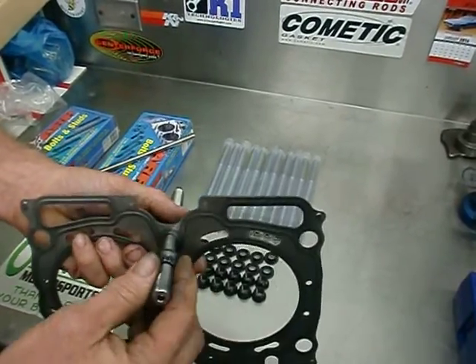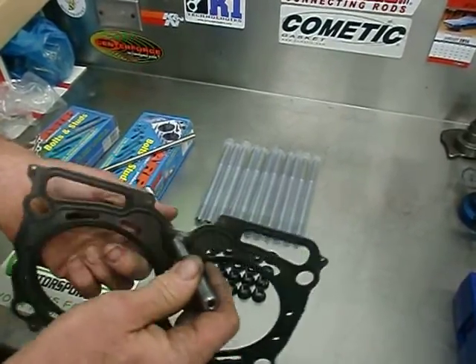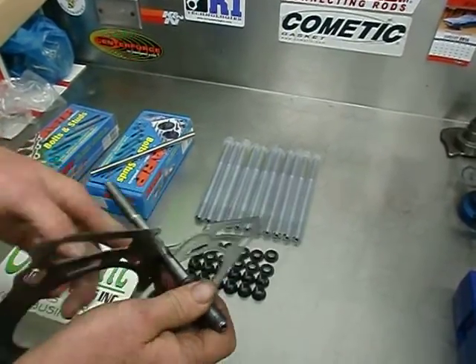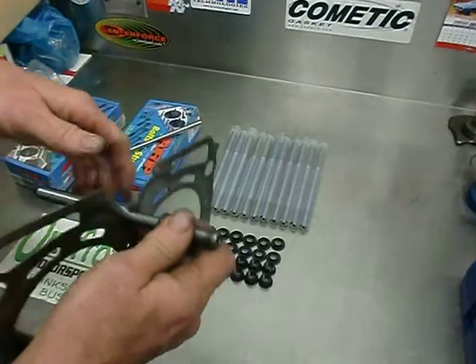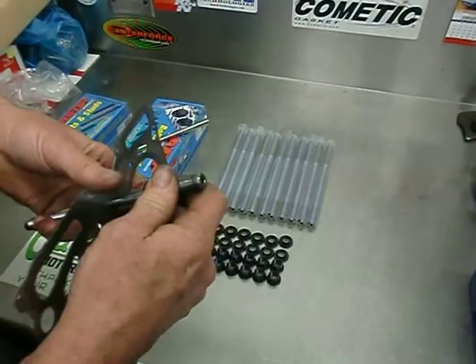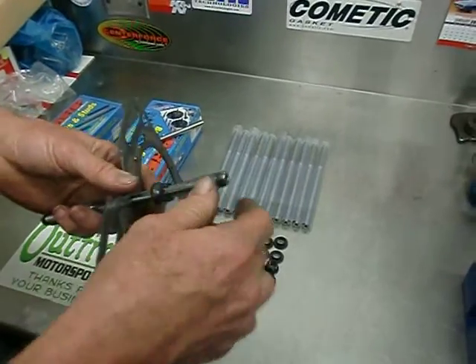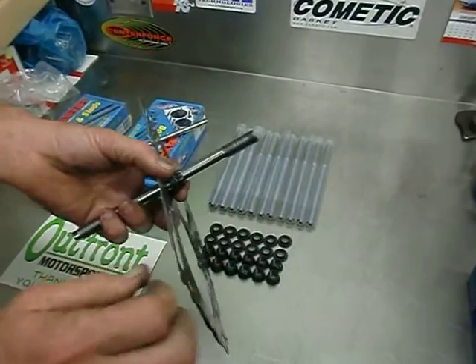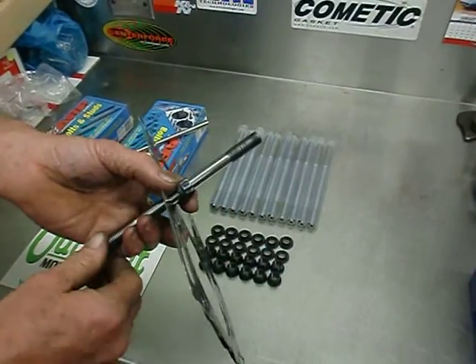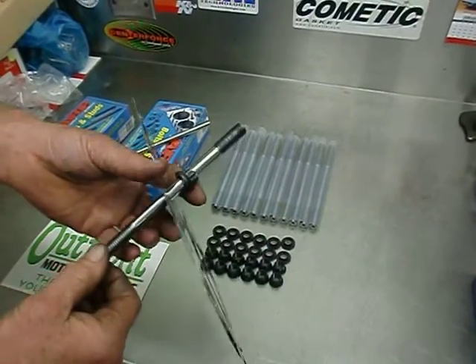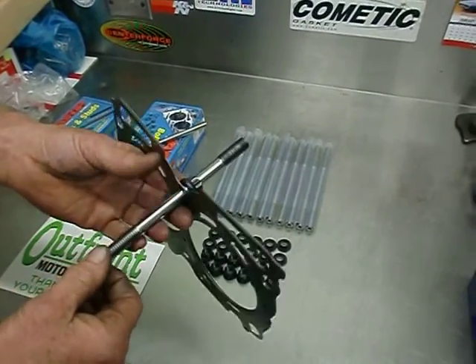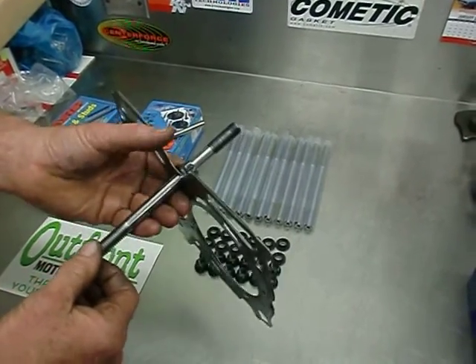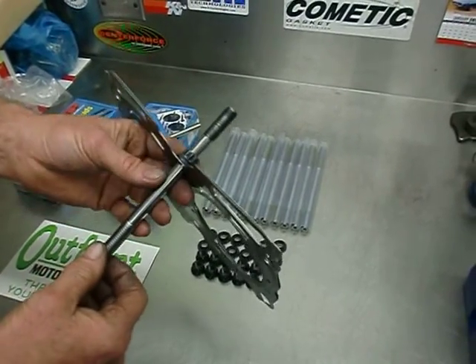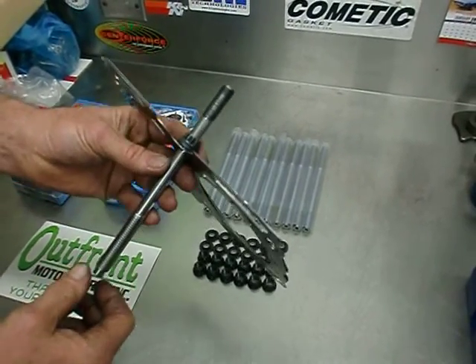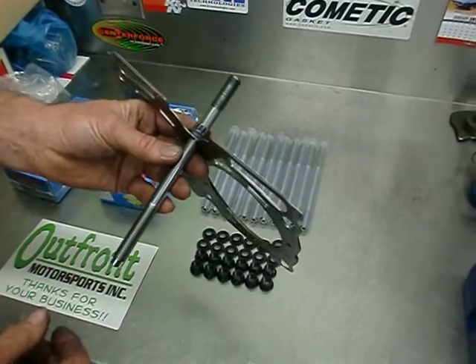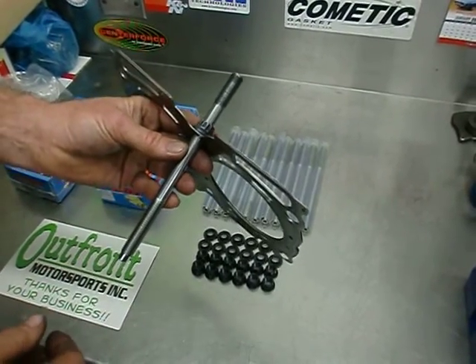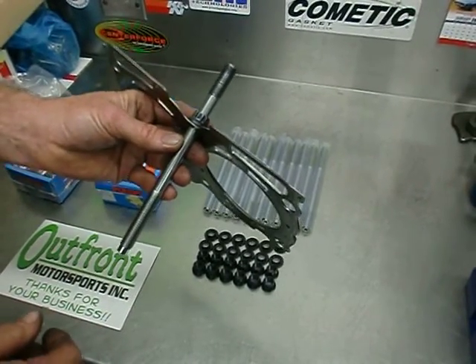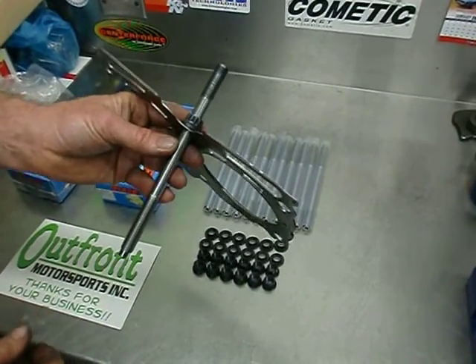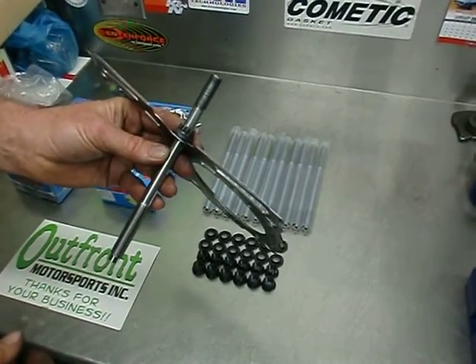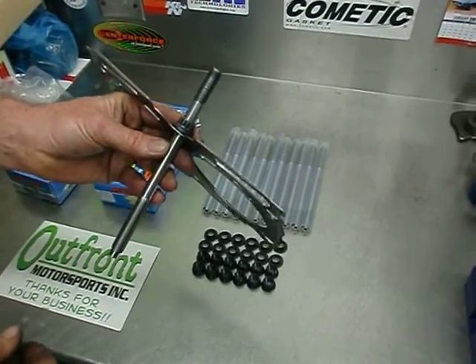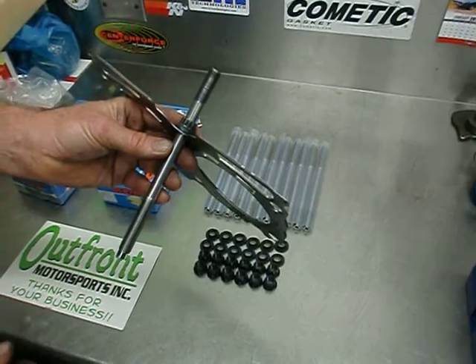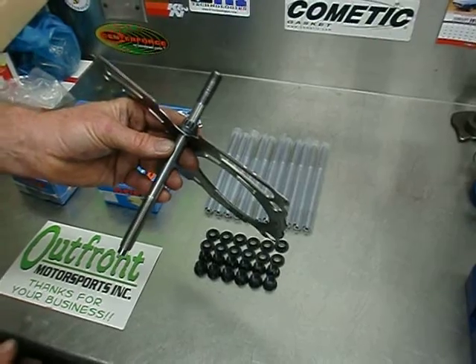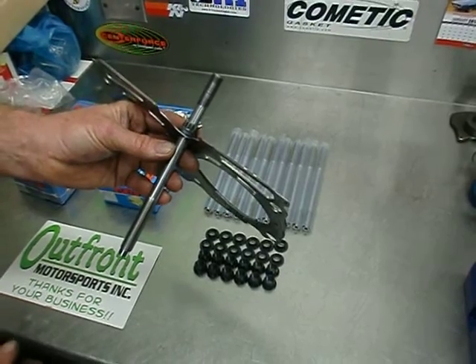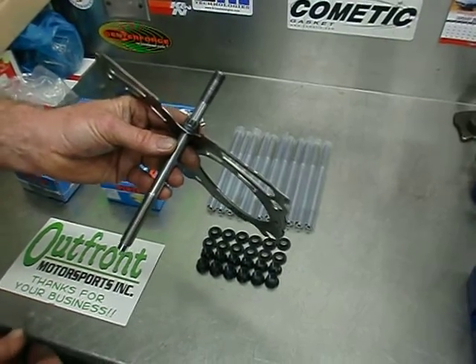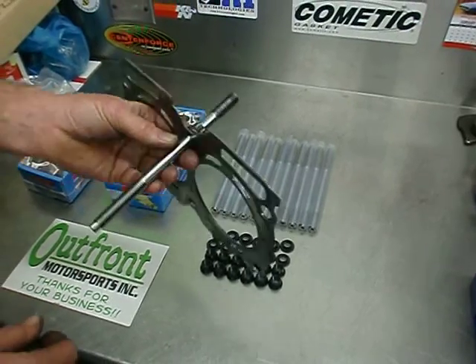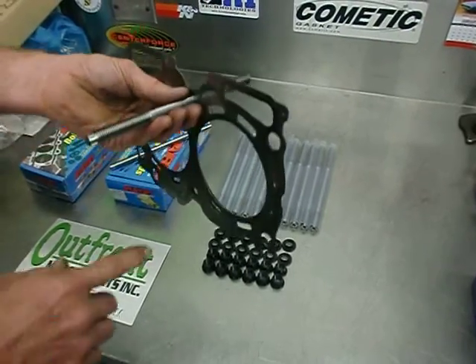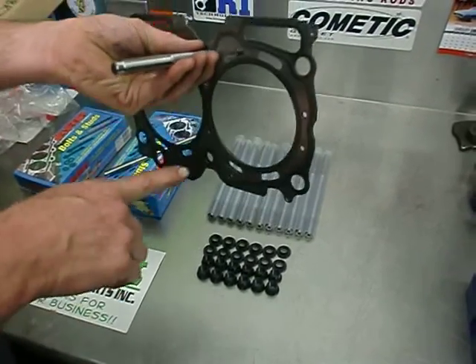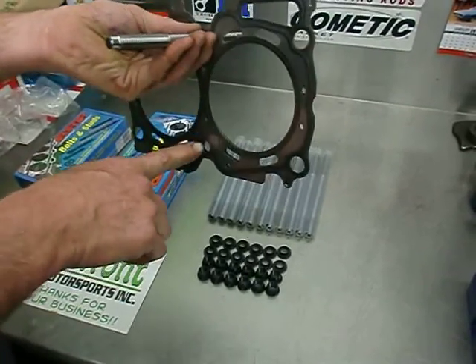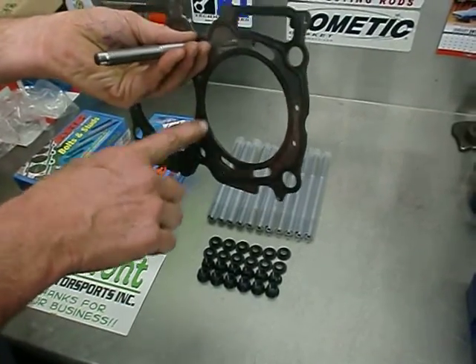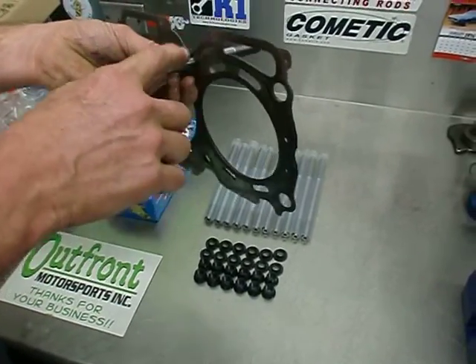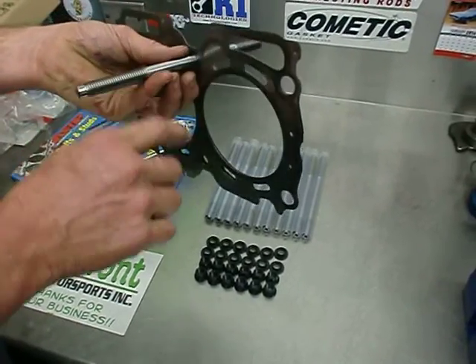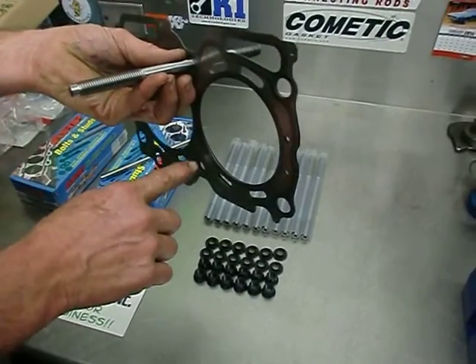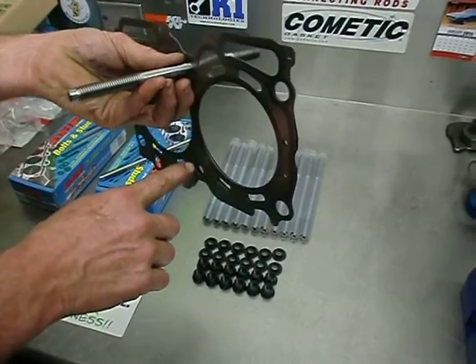We even feel that the half-inch head stud that we've developed is far superior than even the 14-millimeter head studs that are on the market today, as those cause a problem with these two mounting holes.